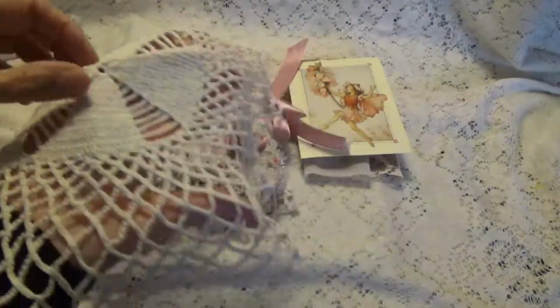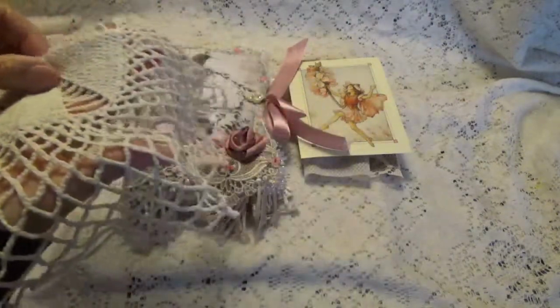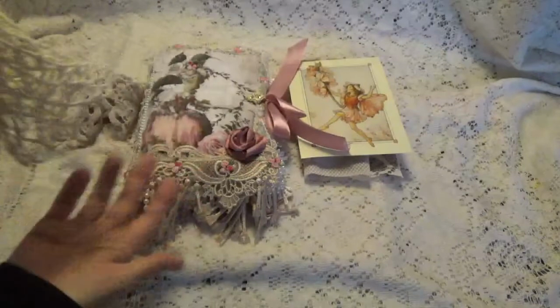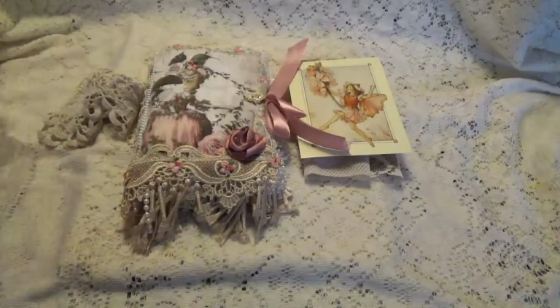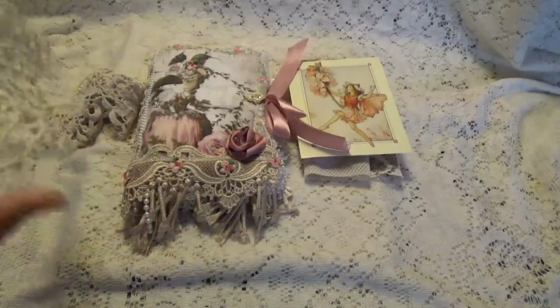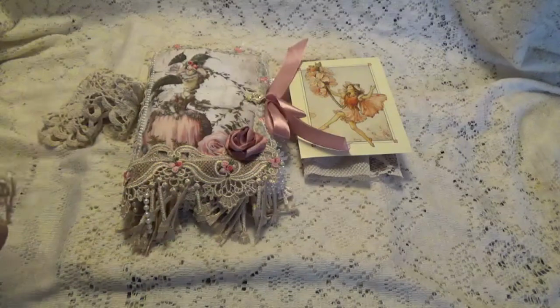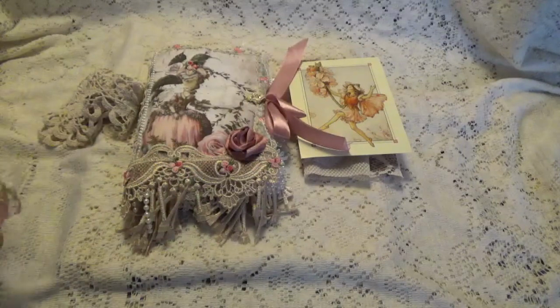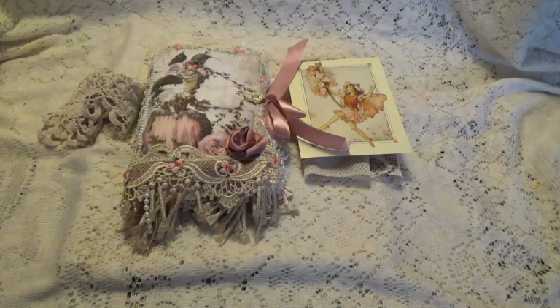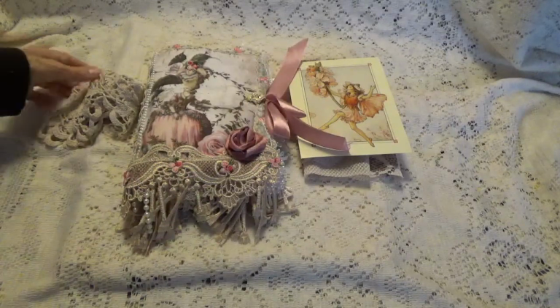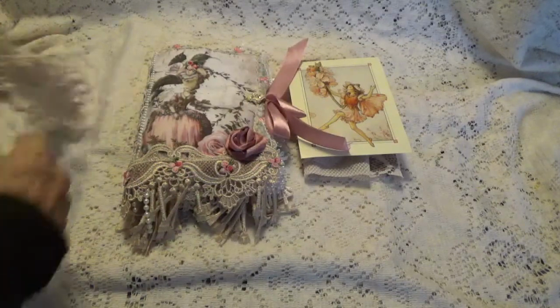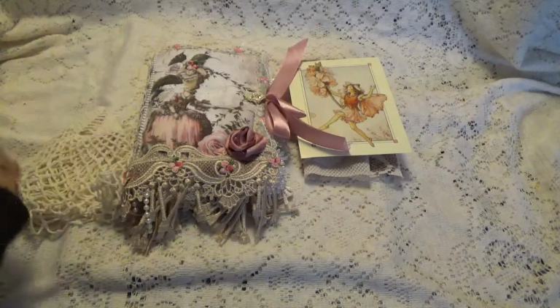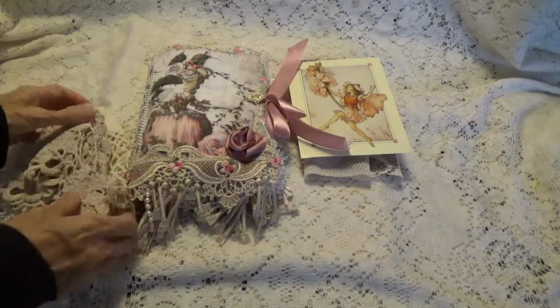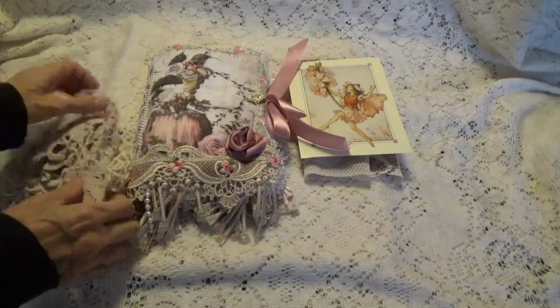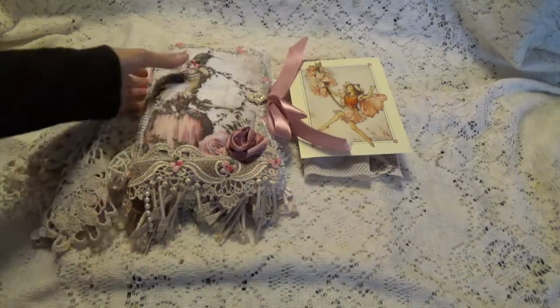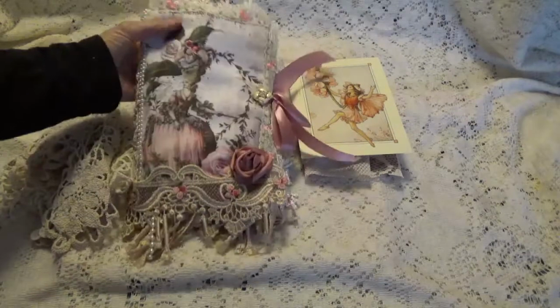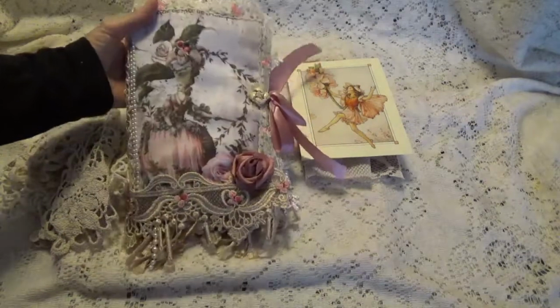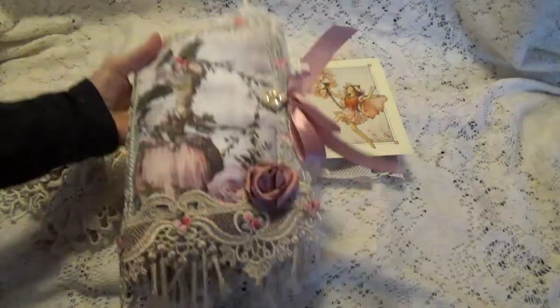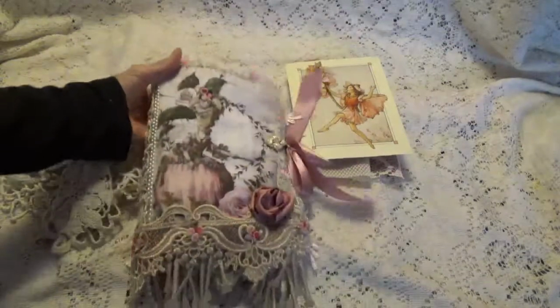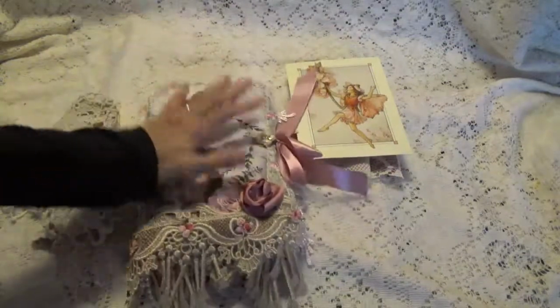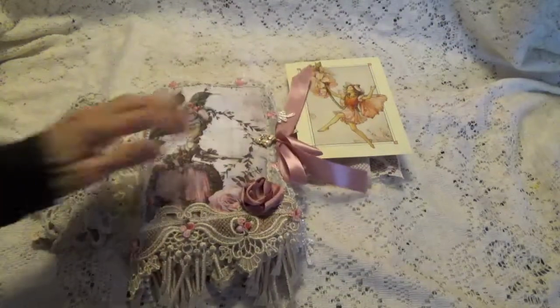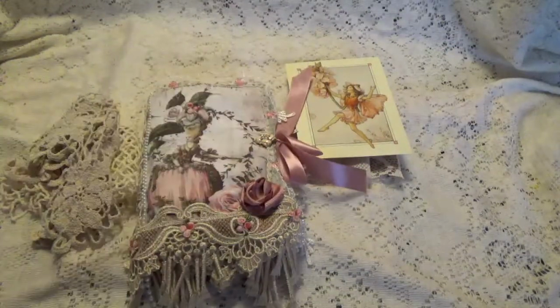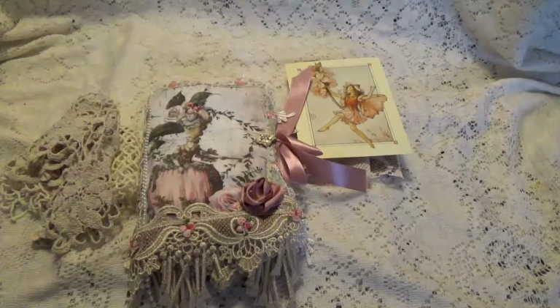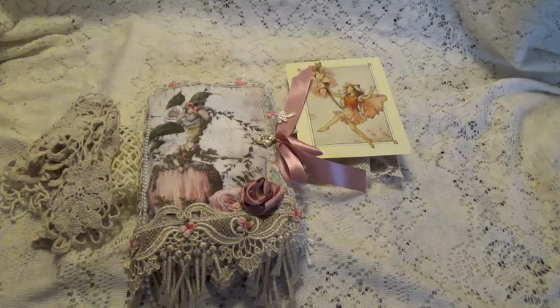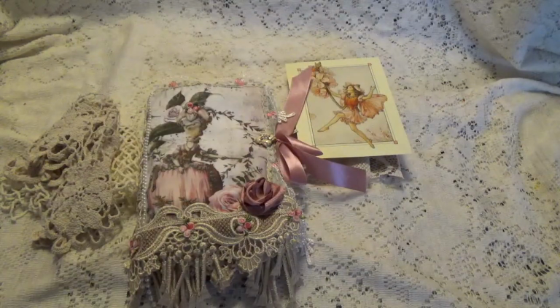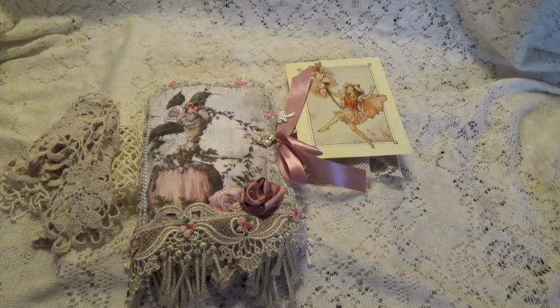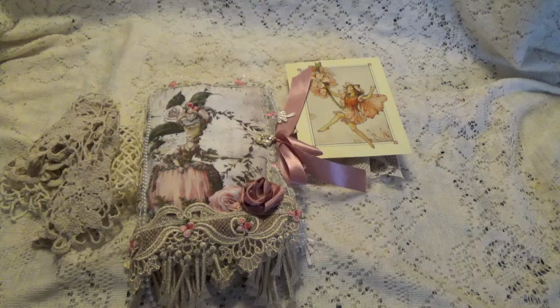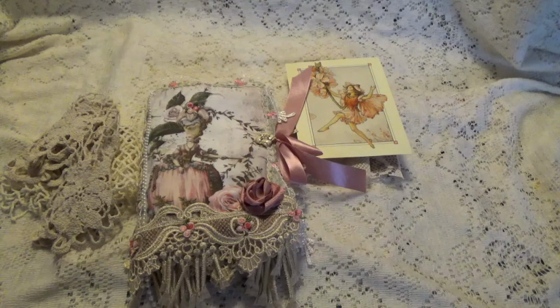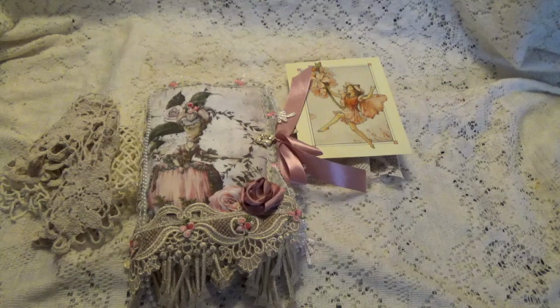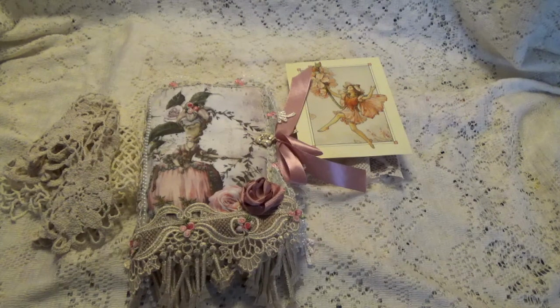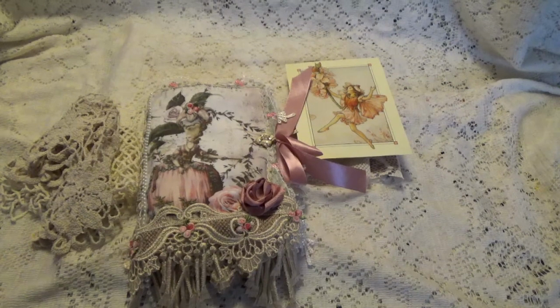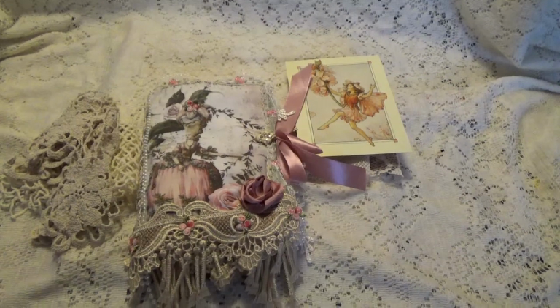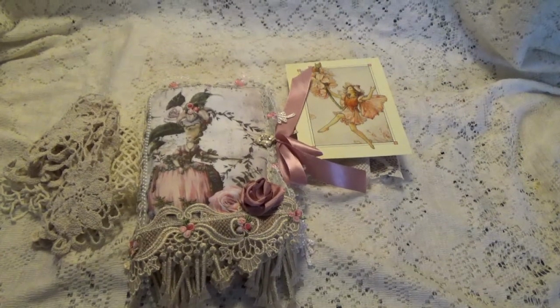So these were my winnings from Jane Marge's 60th birthday challenge she had. Jane, this is a beautiful fabric book you made. Thank you so much. And I want to thank all of you for watching. I'll talk to you again soon. Bye for now!